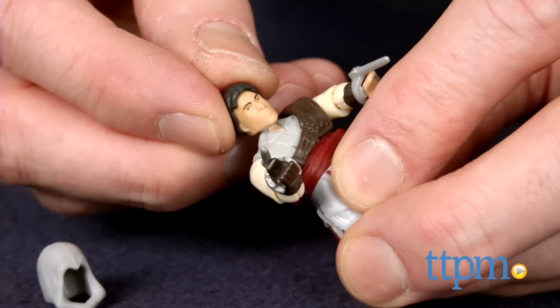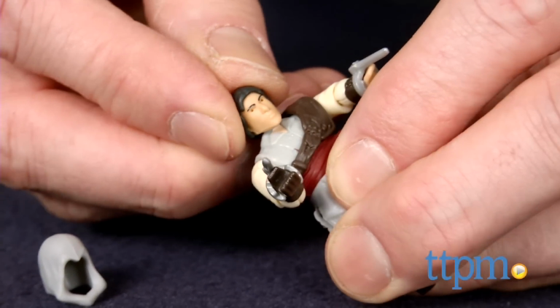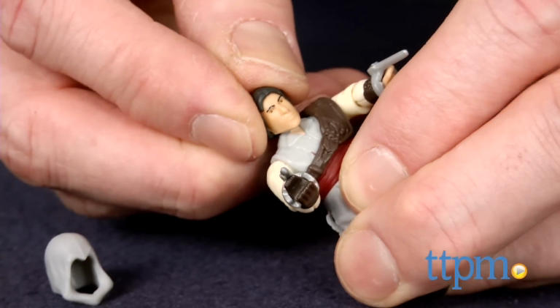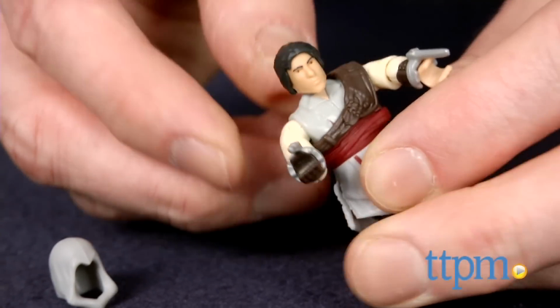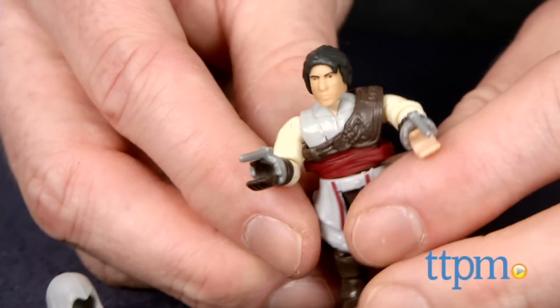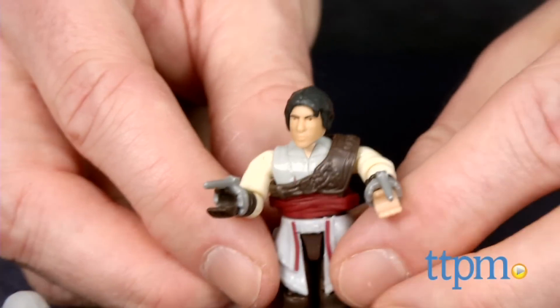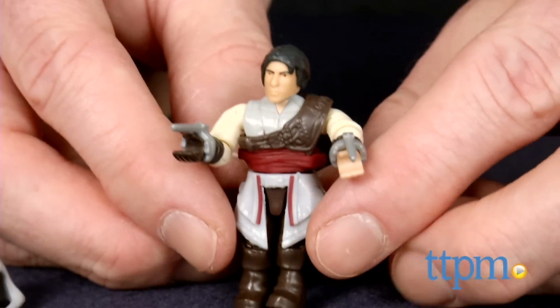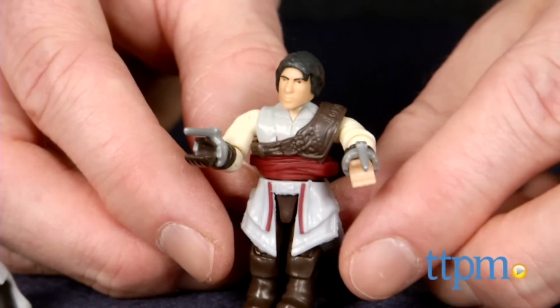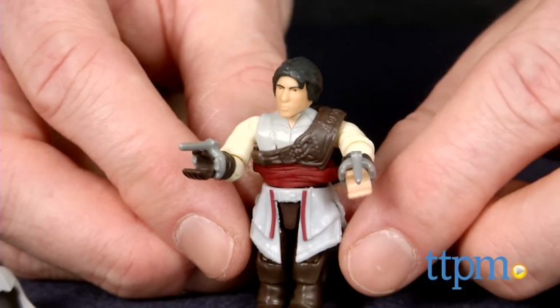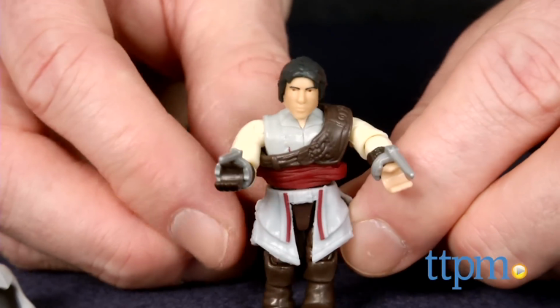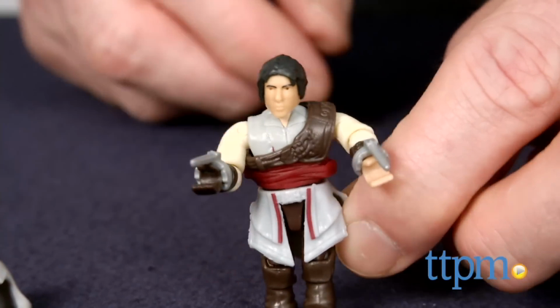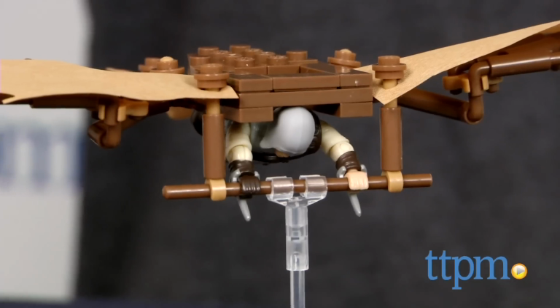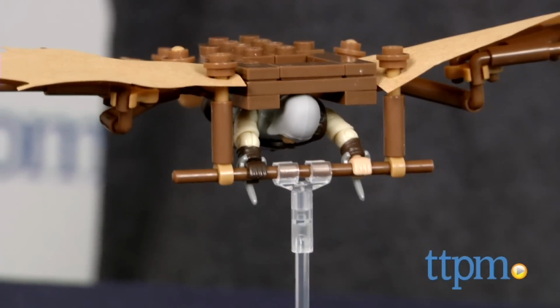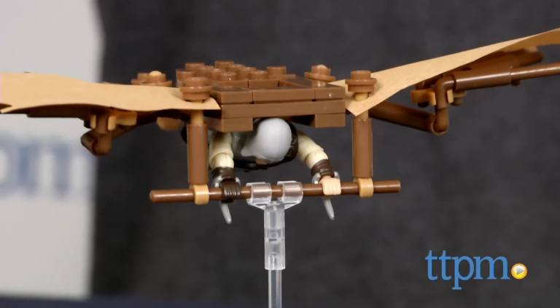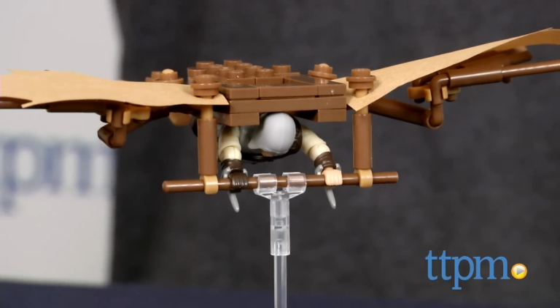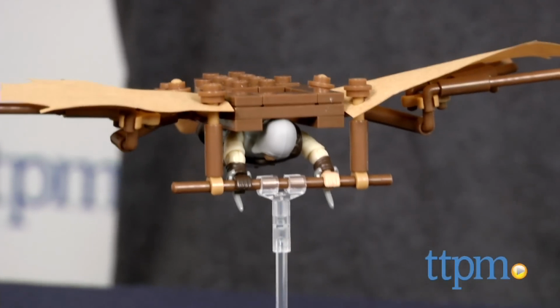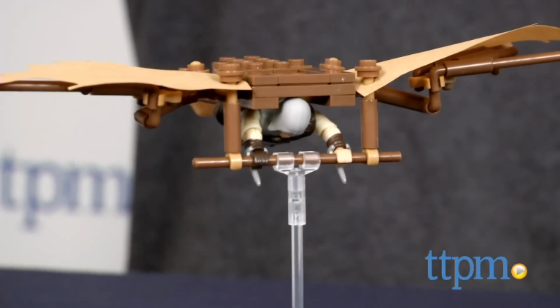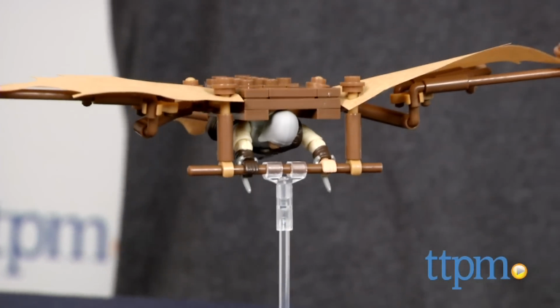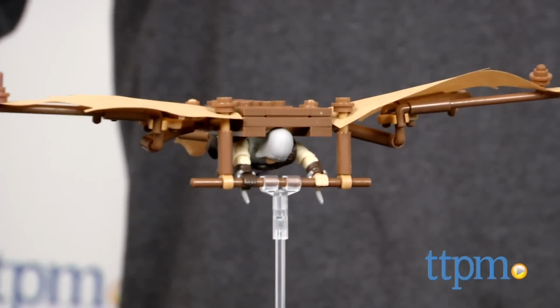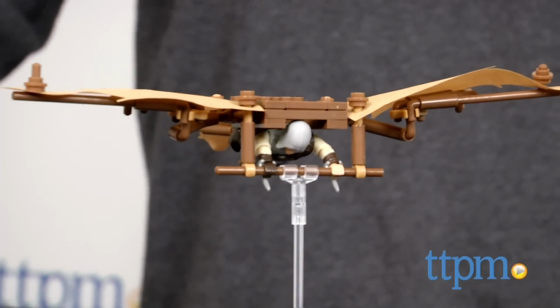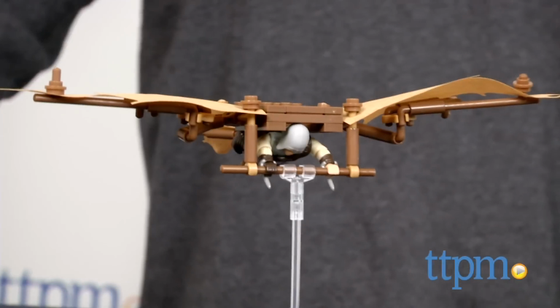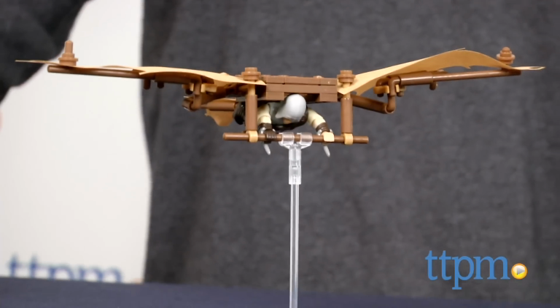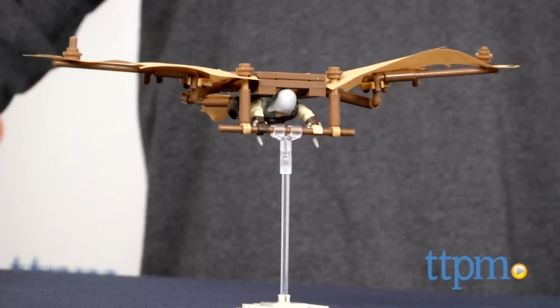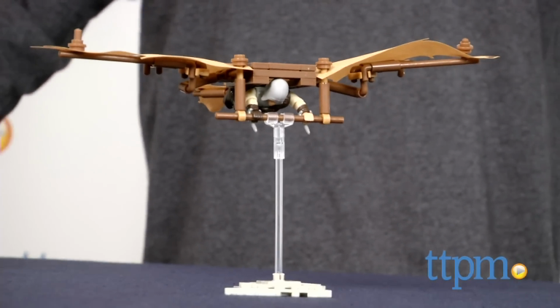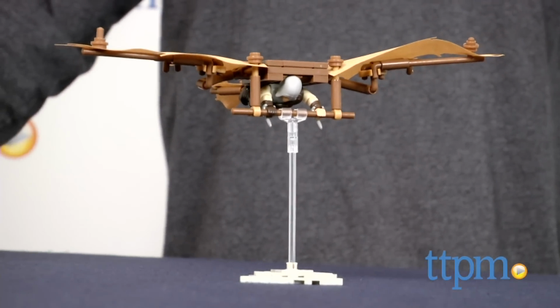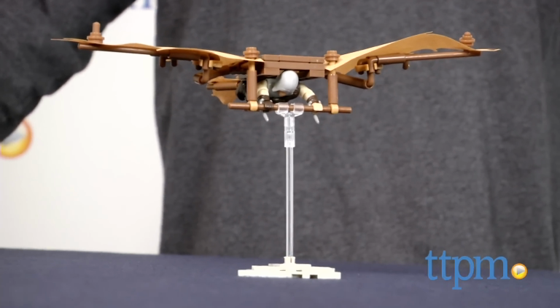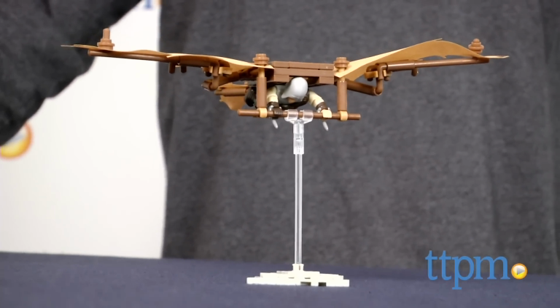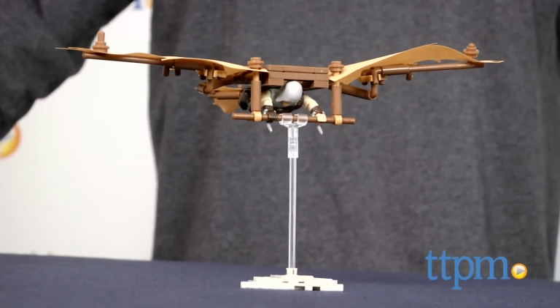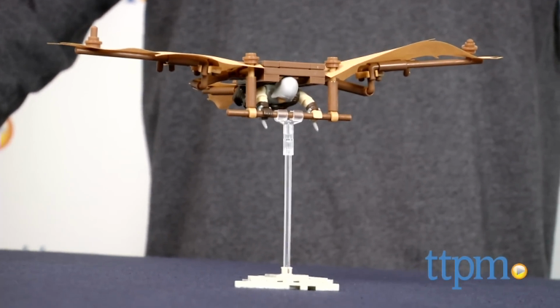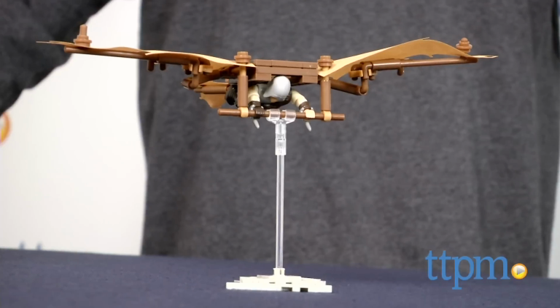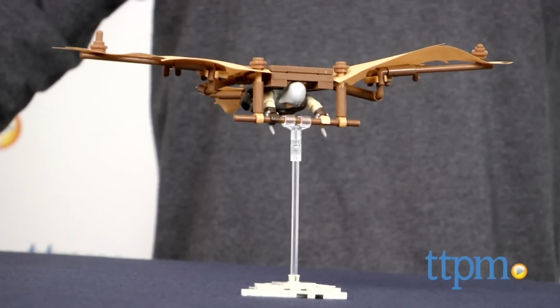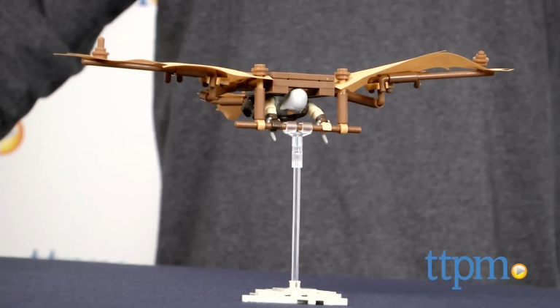Da Vinci's Flying Machine is part of Mega Bloks' Collector Construction Sets series. Additional Assassin's Creed sets are also available and sold separately. The directions for this set are excellent and should take most Mega Bloks builders about 15 minutes to complete.